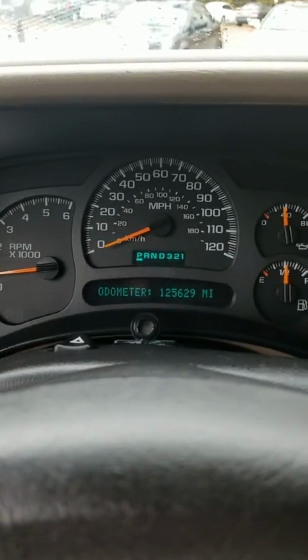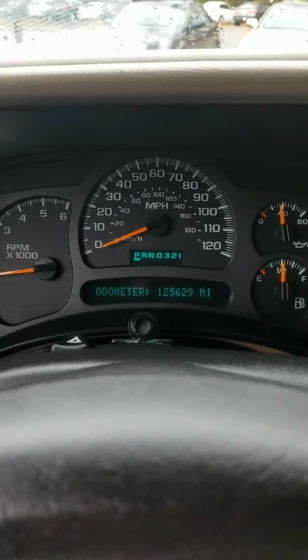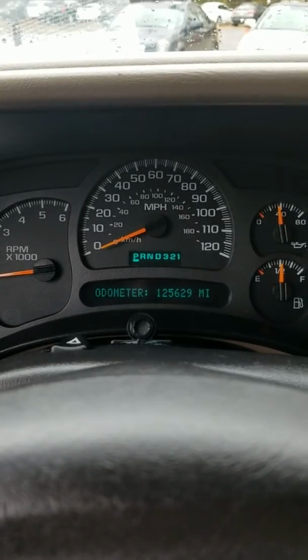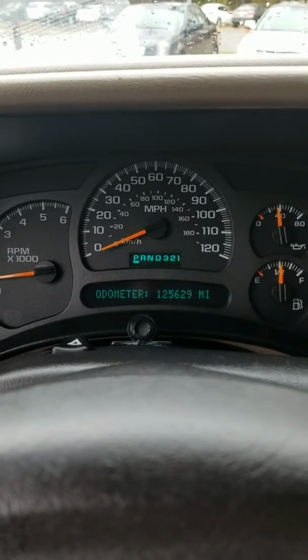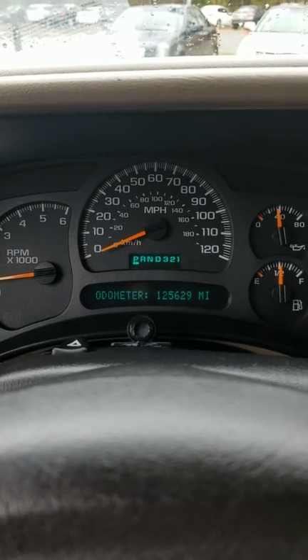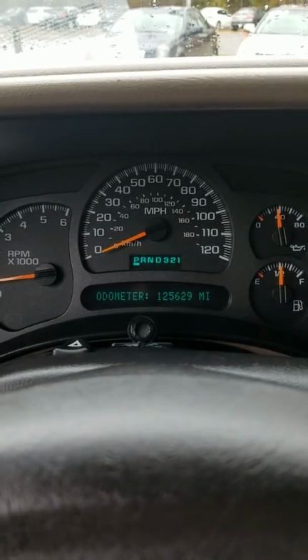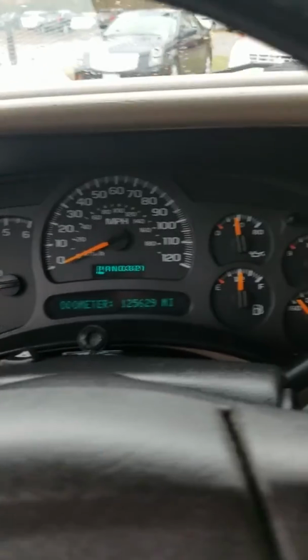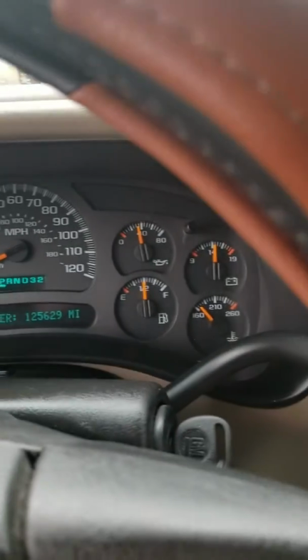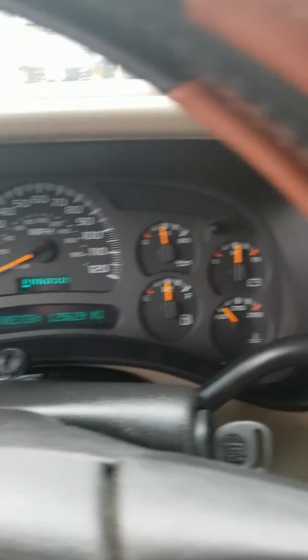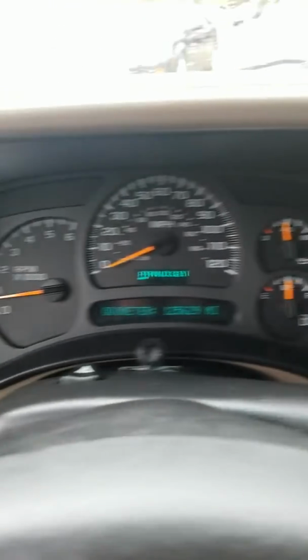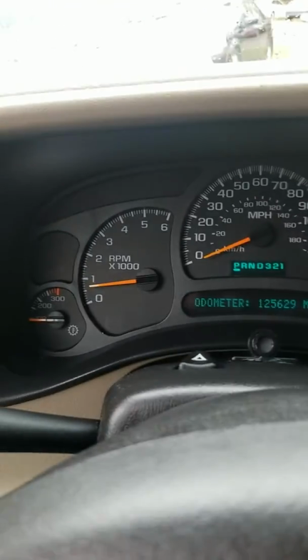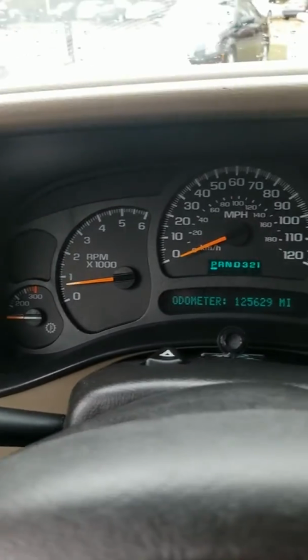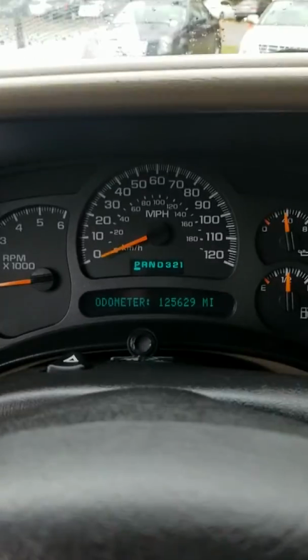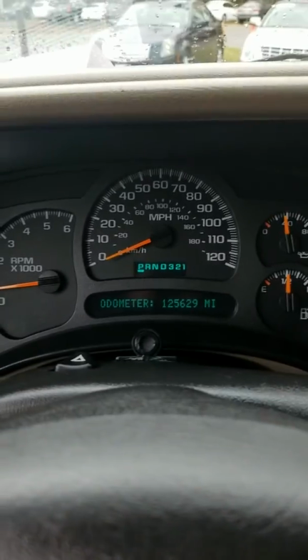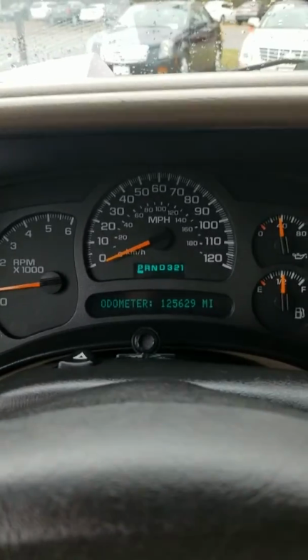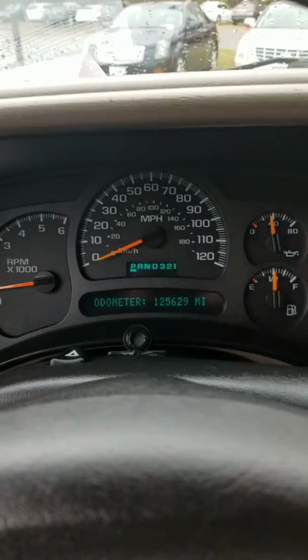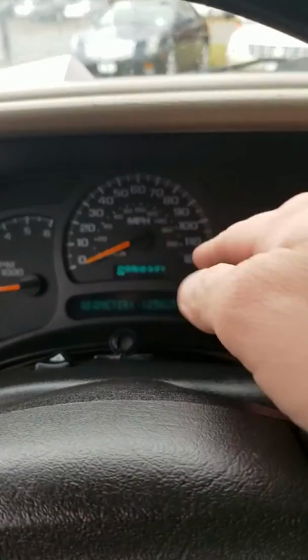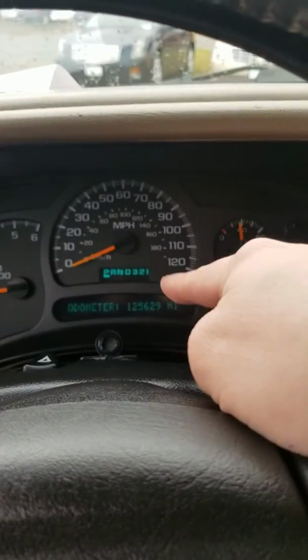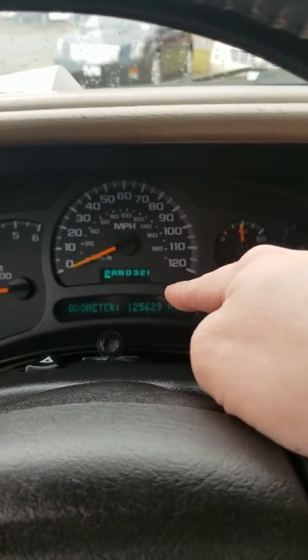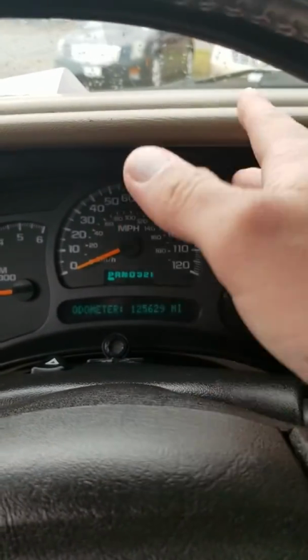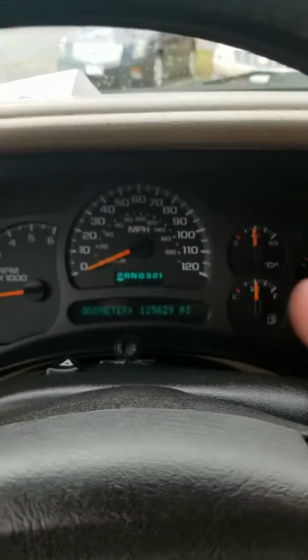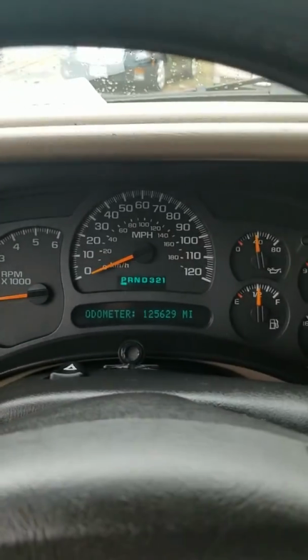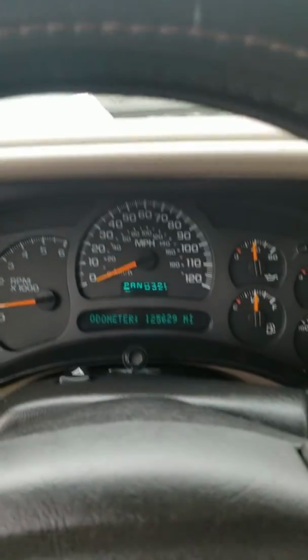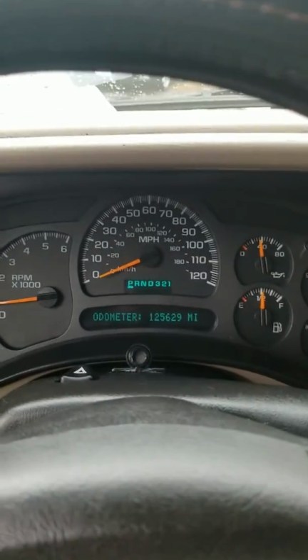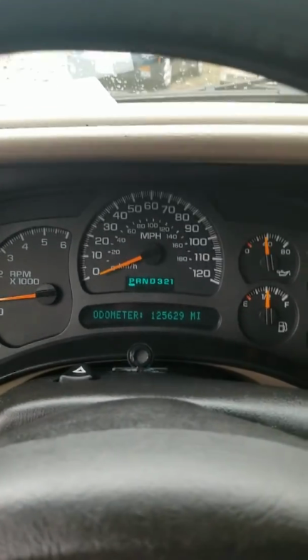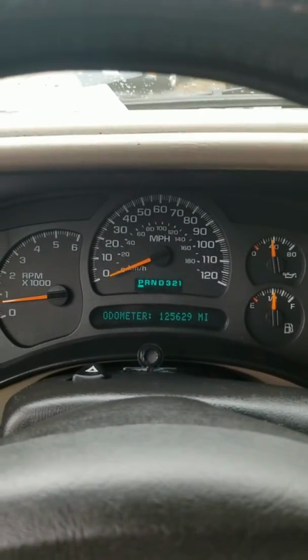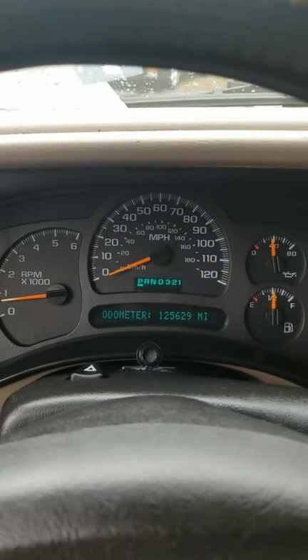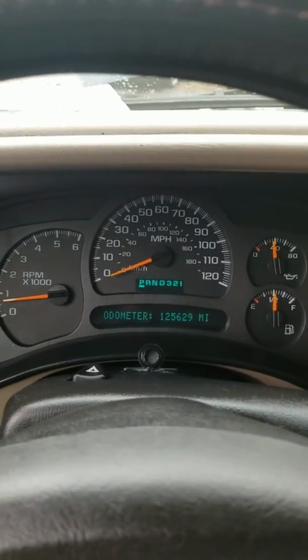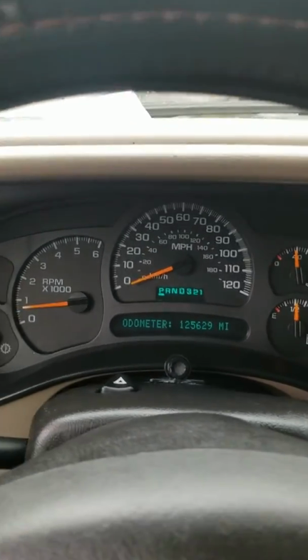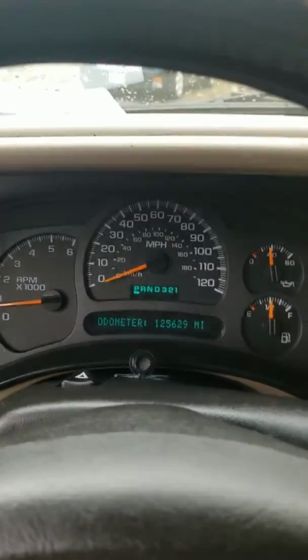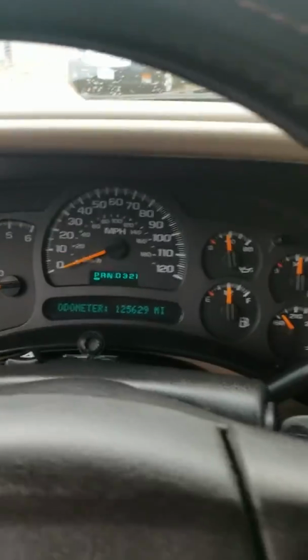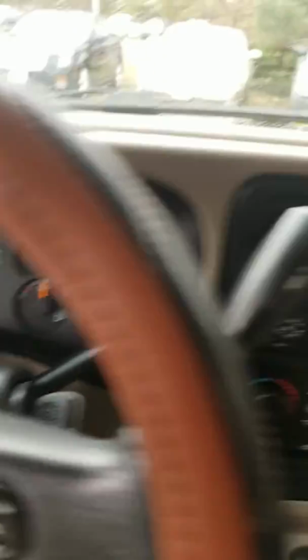There's your odometer — 125,629. There's no lights on the dash. The only thing I noticed is when I turned the car on it said 'change oil soon.' This is an as-is car, so that's not something we're going to be doing, but it doesn't seem major at all.